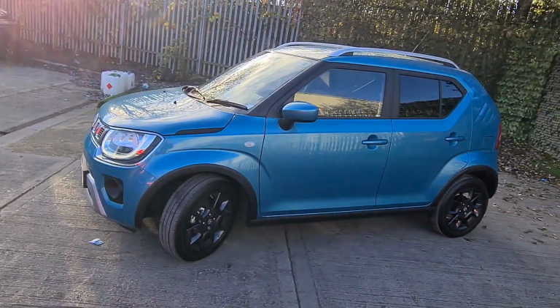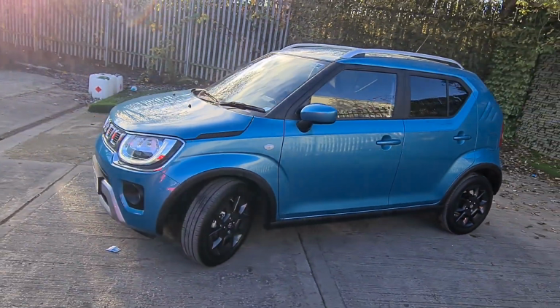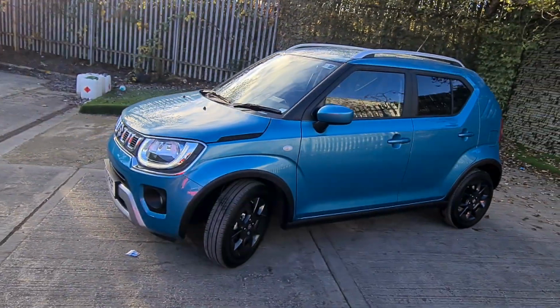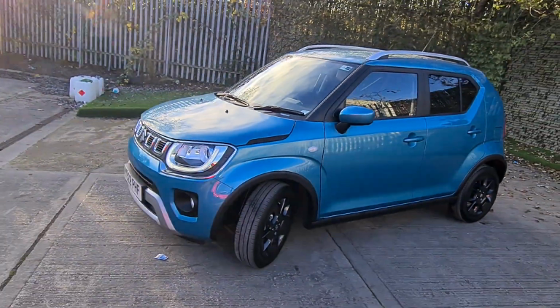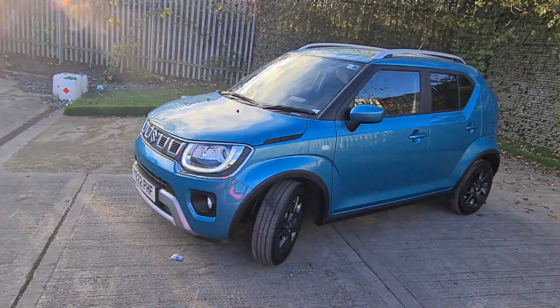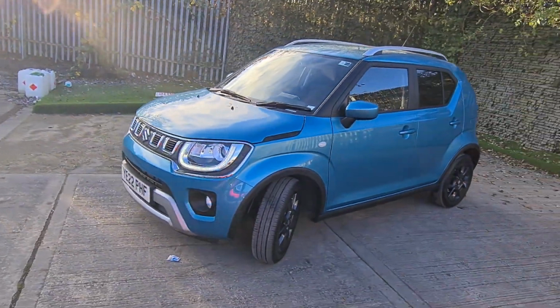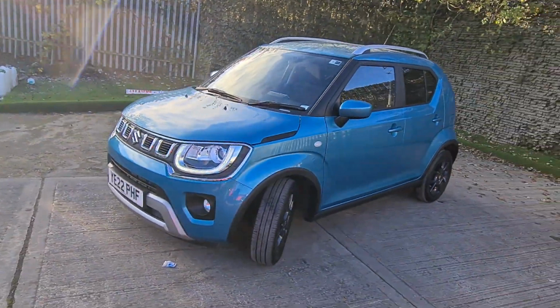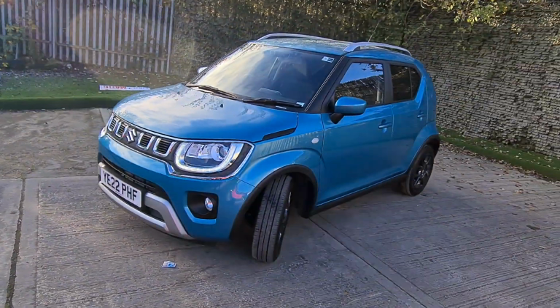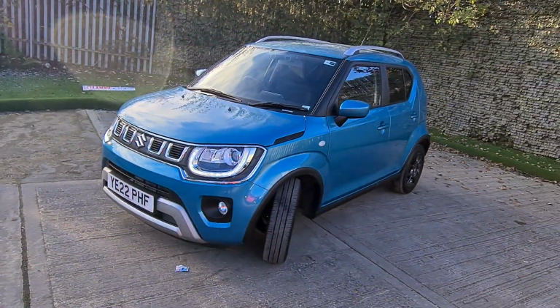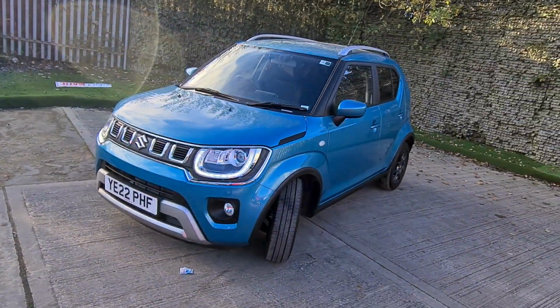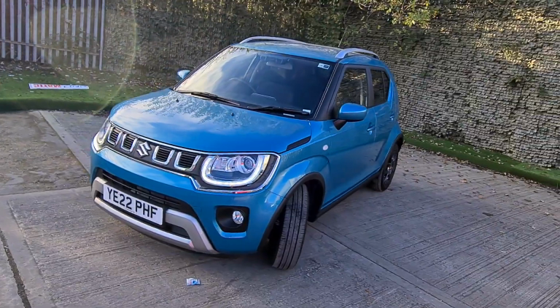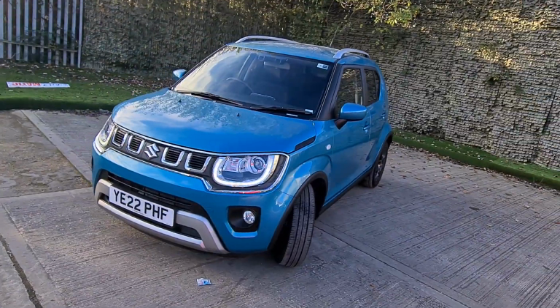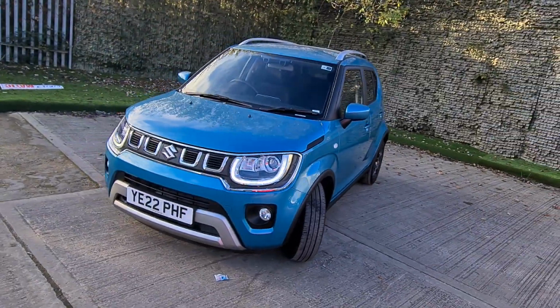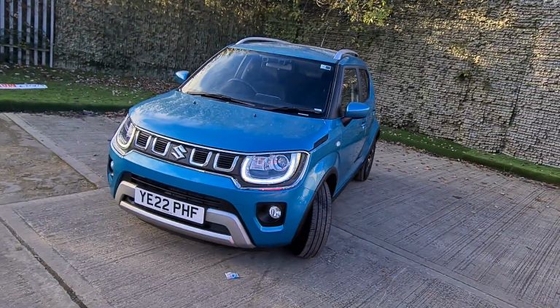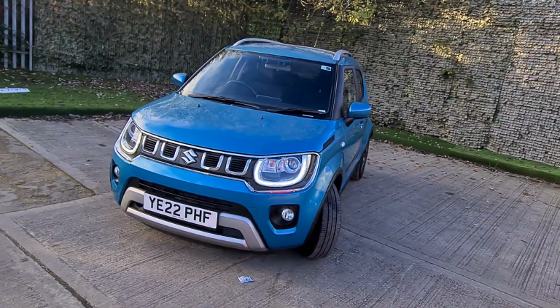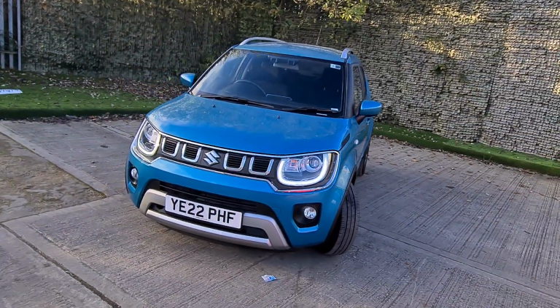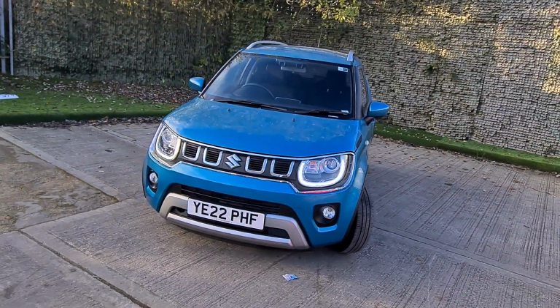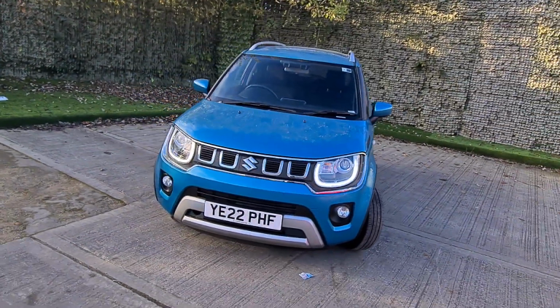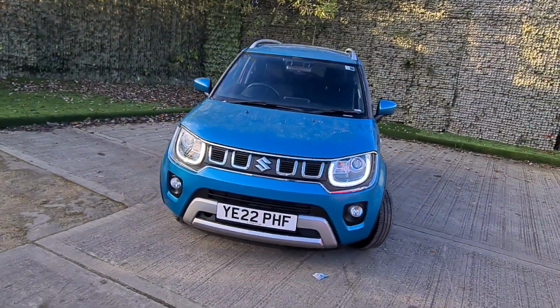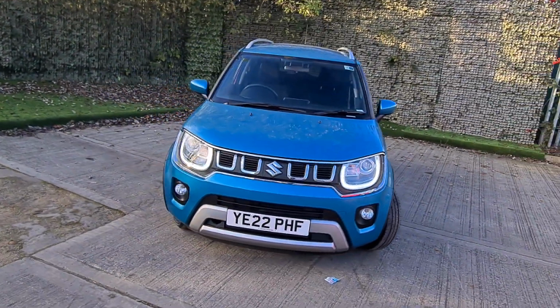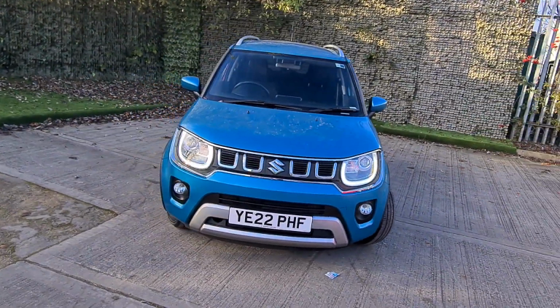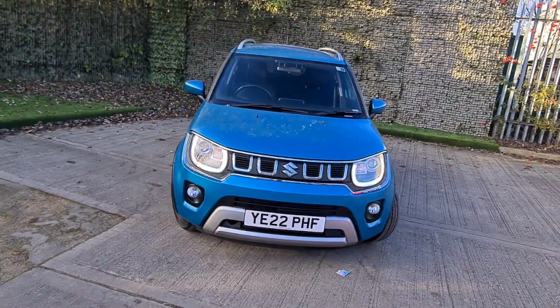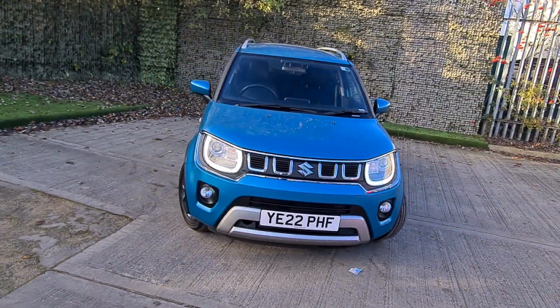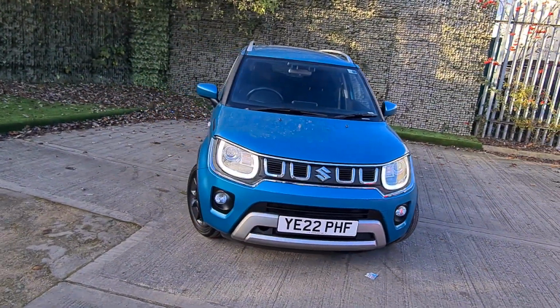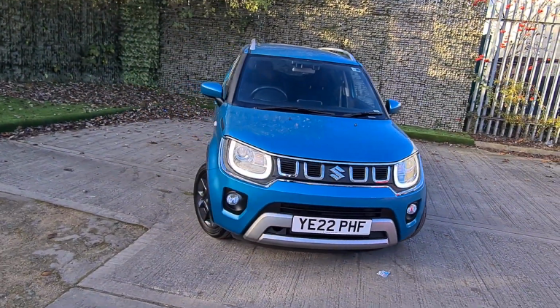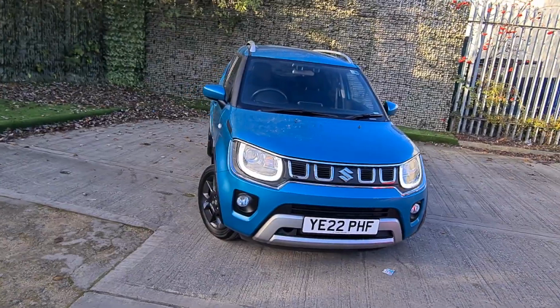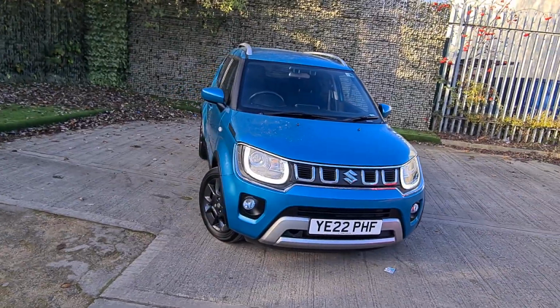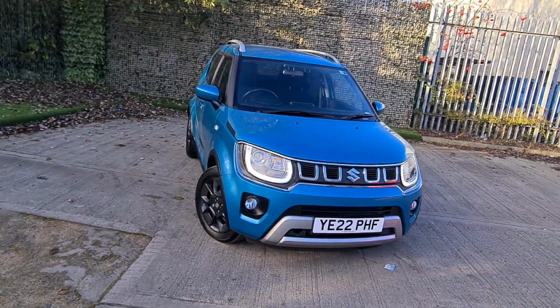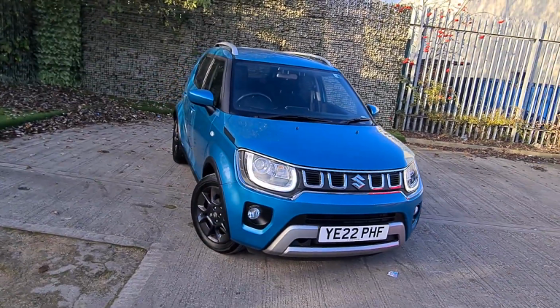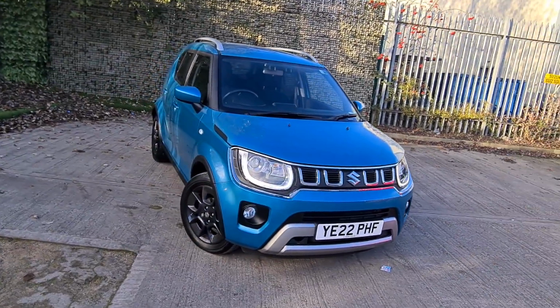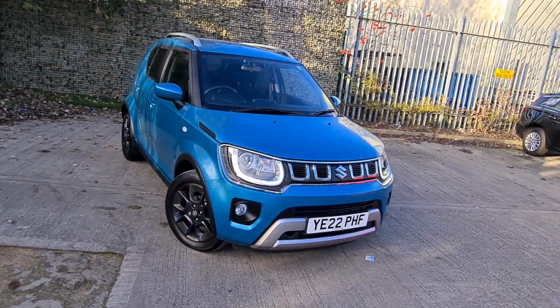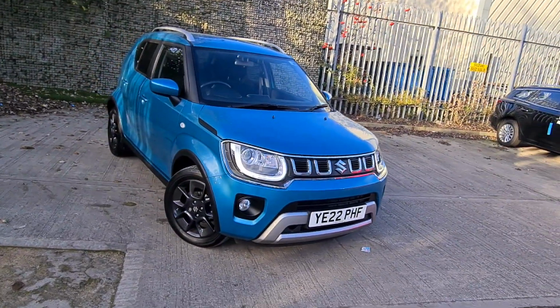Before it goes out to a new owner it will get a service done, so you've got full 12 months peace of mind. On top of that you've got remaining over two years warranty.